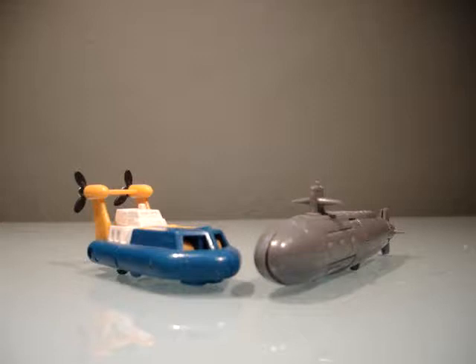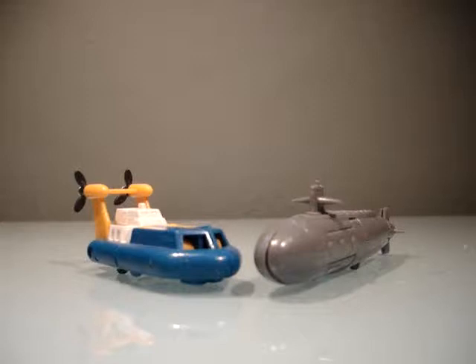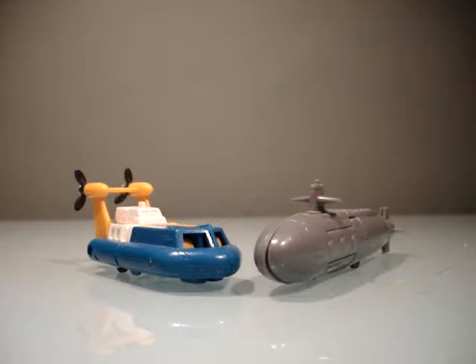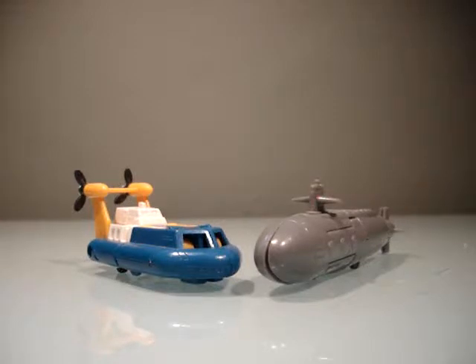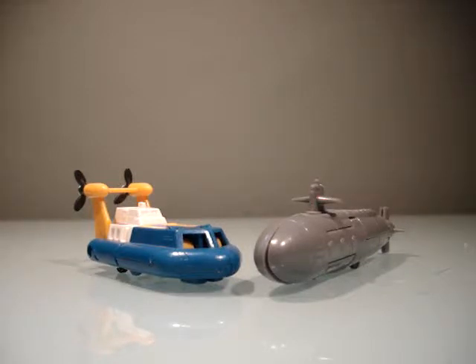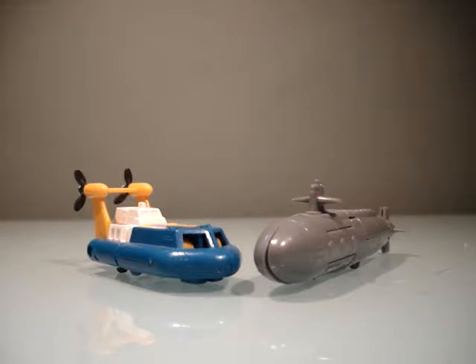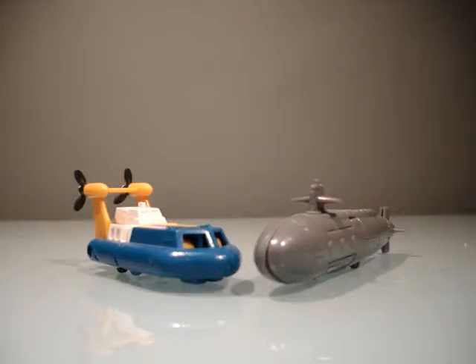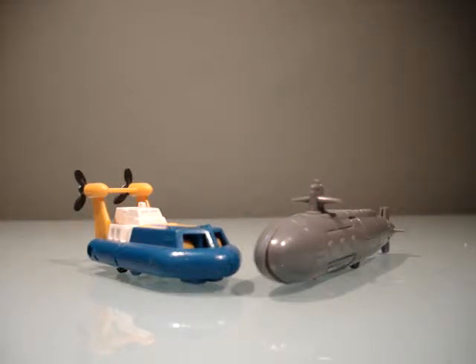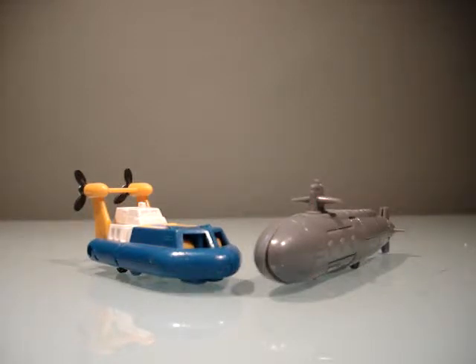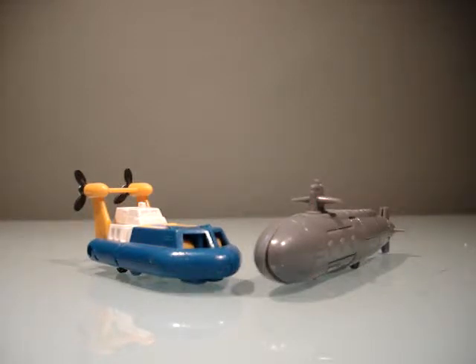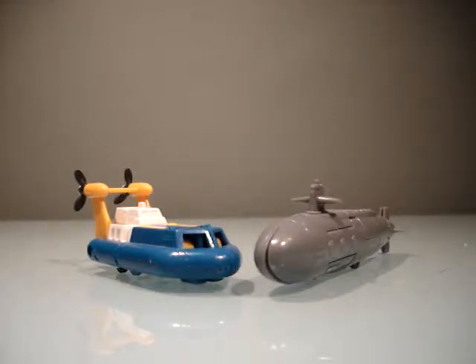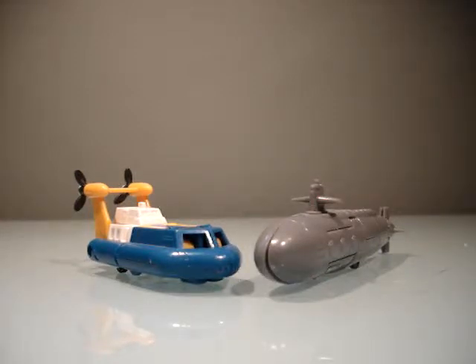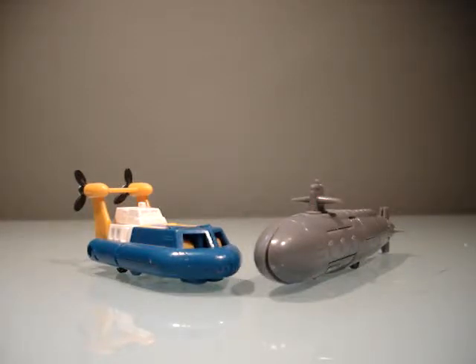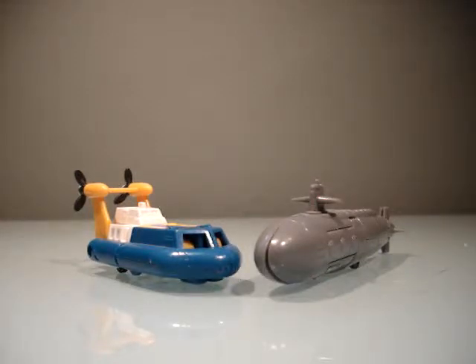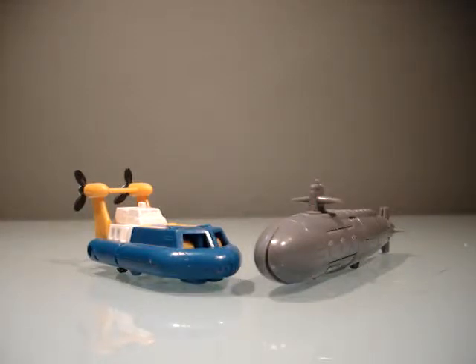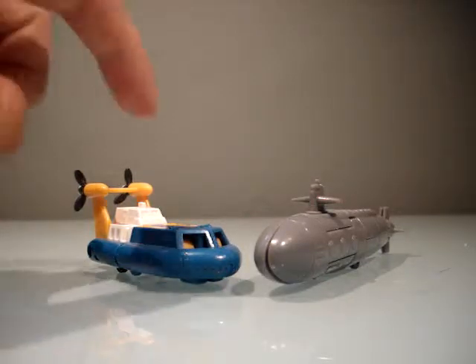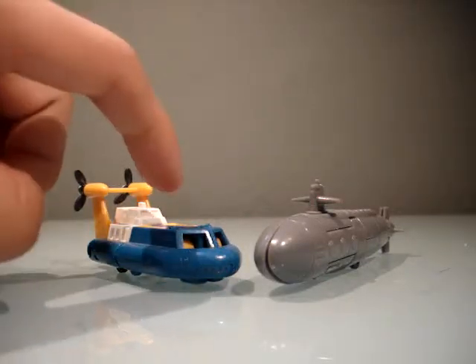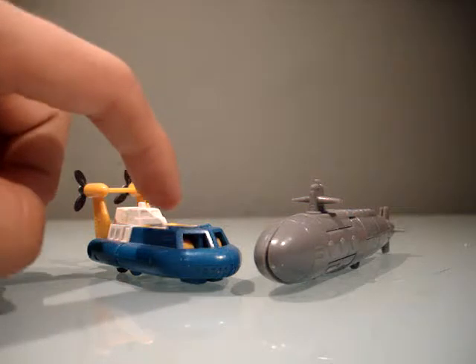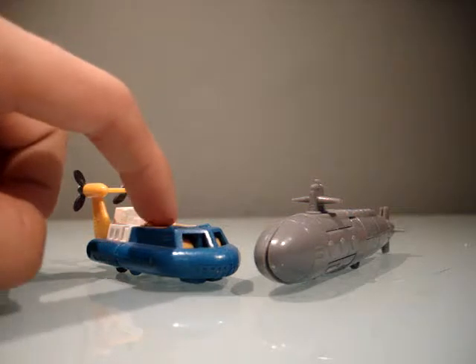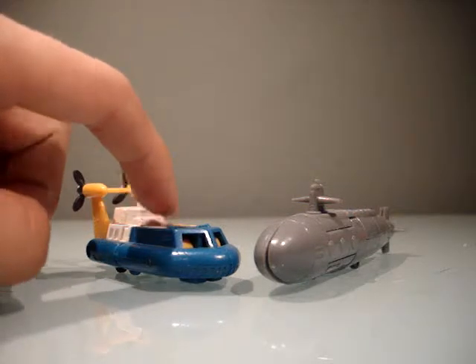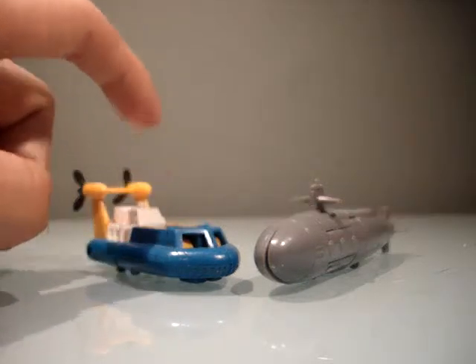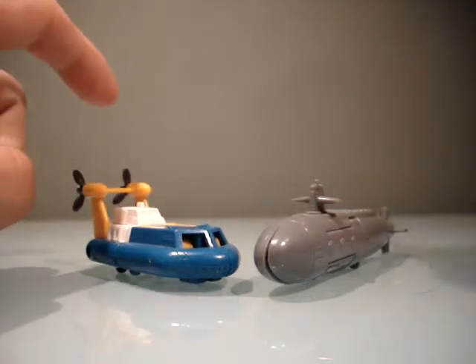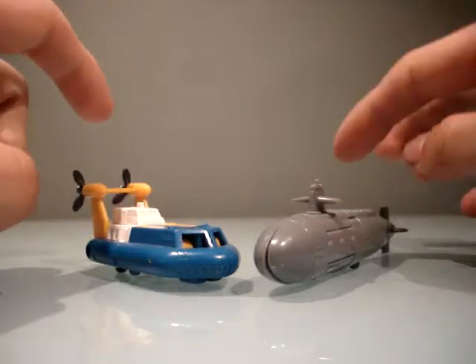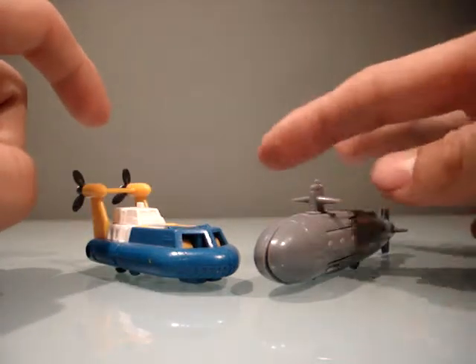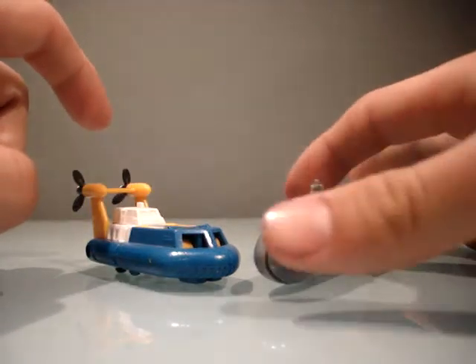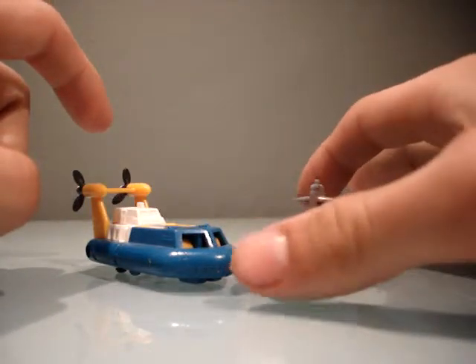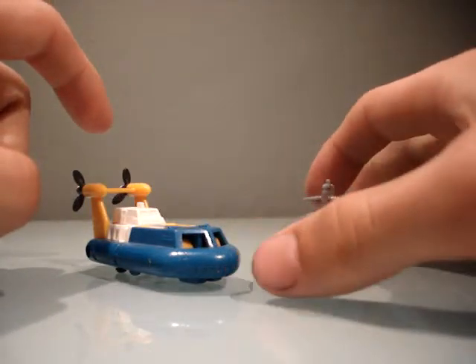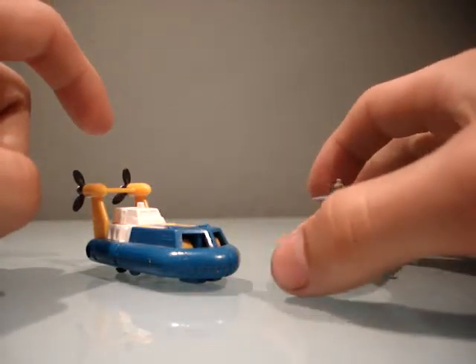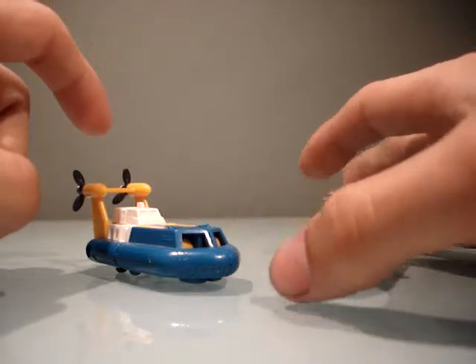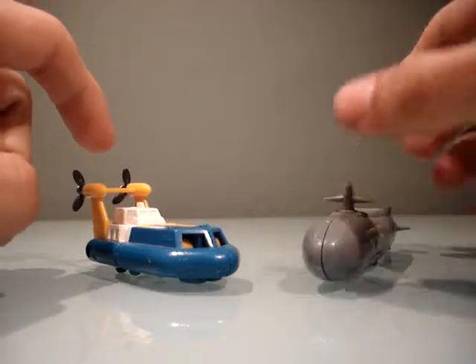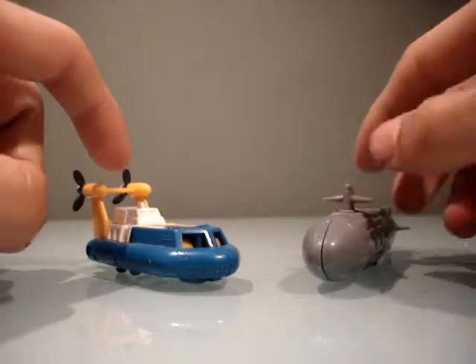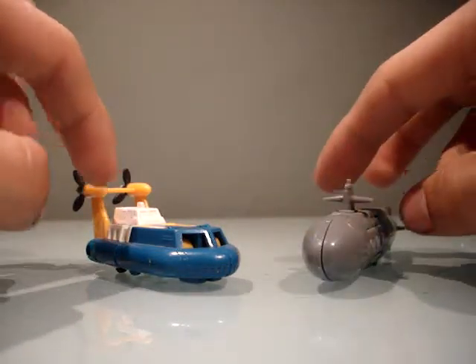Hello, Transformers fans, and welcome to a comparison review between Generation 1 Seaspray and Gobot's Dive Dive.